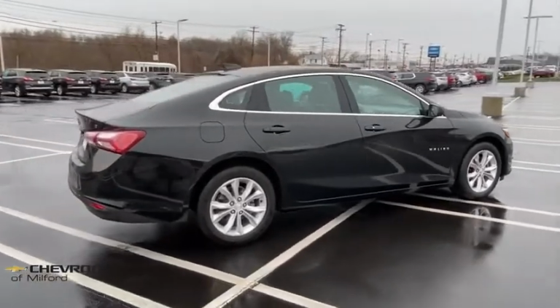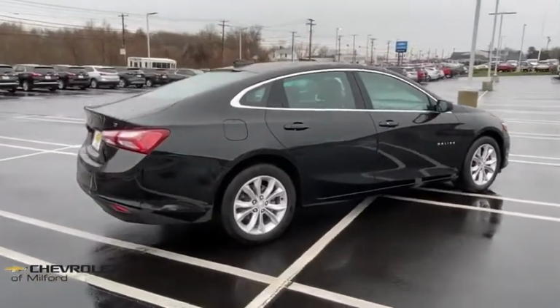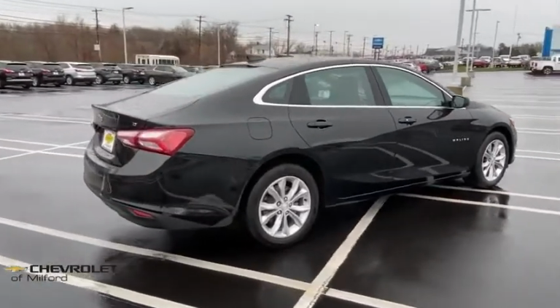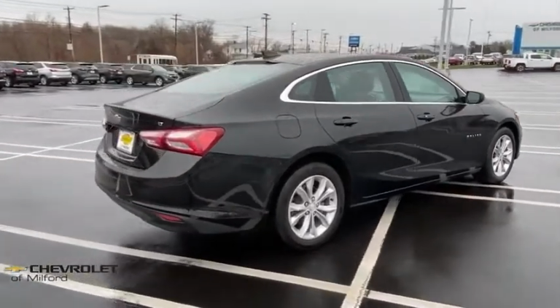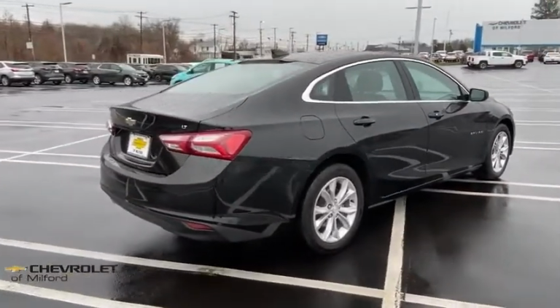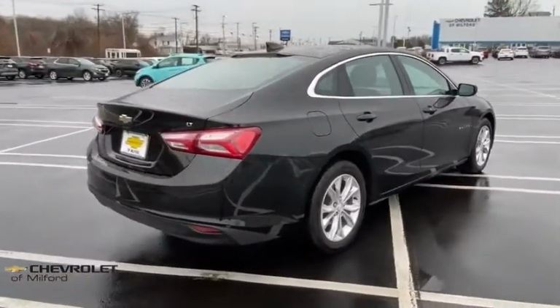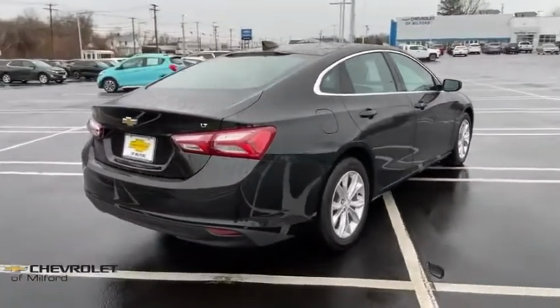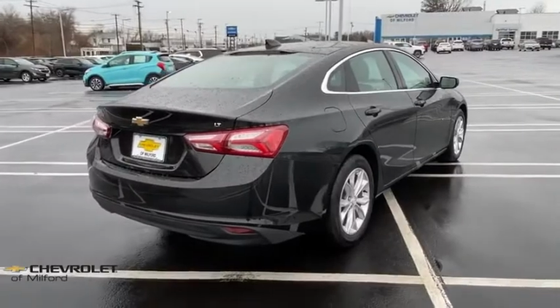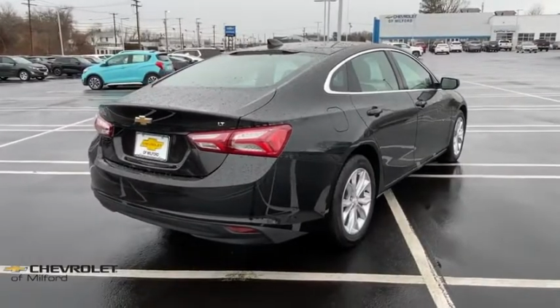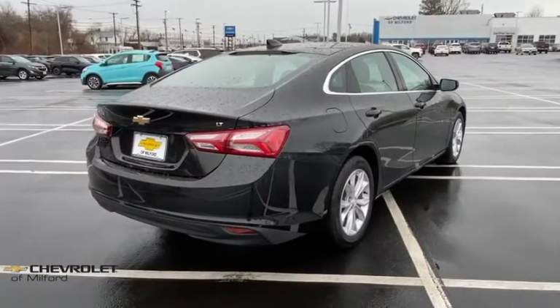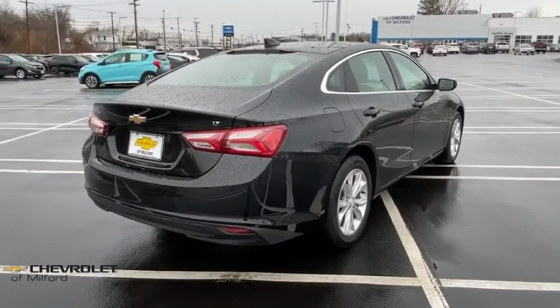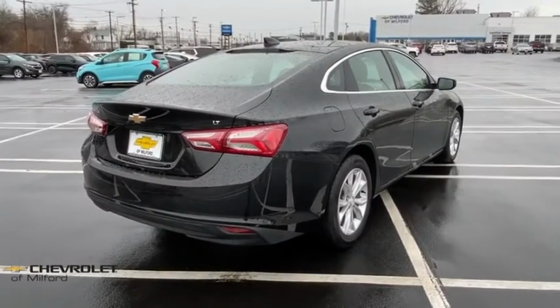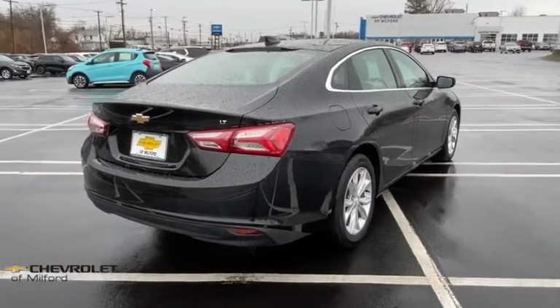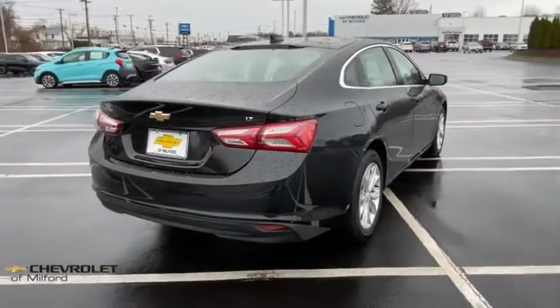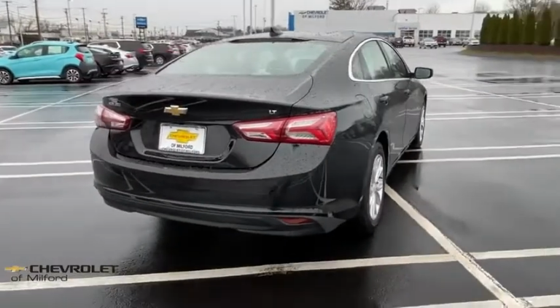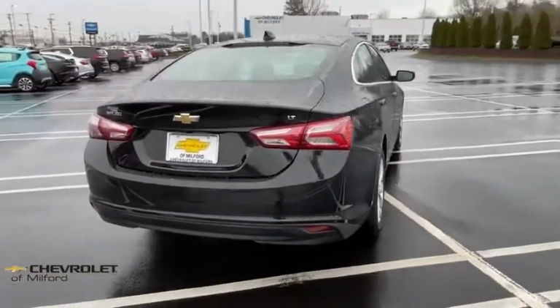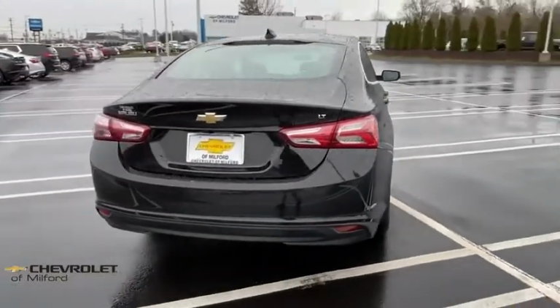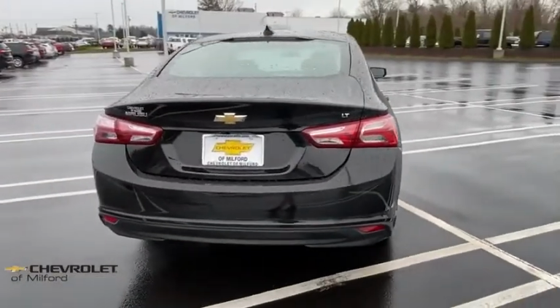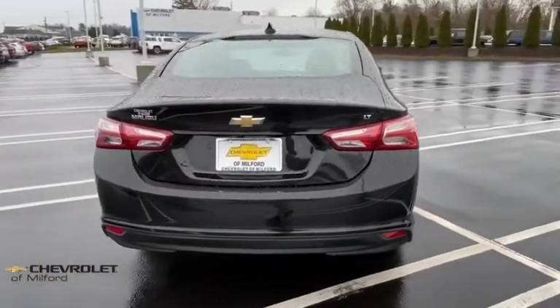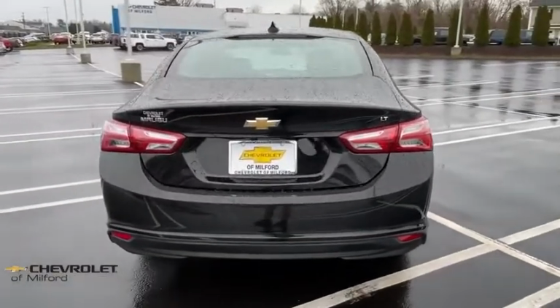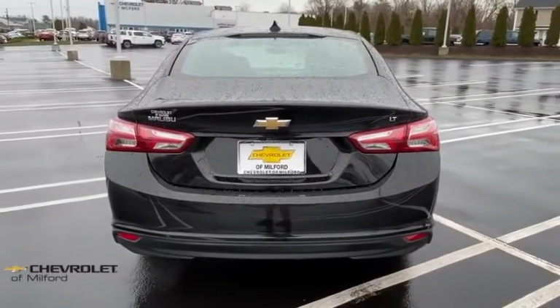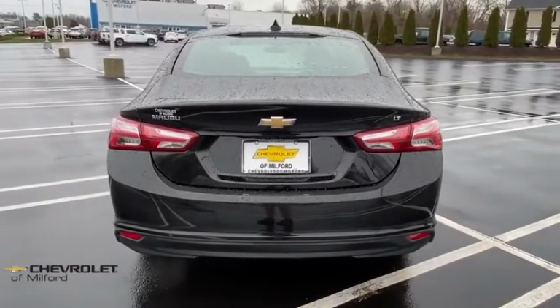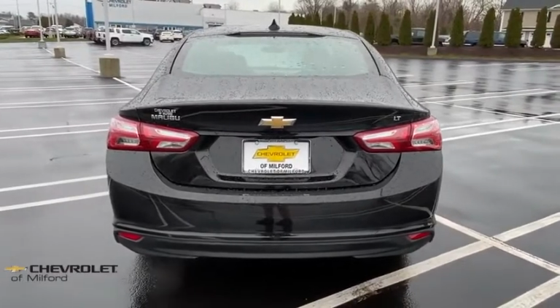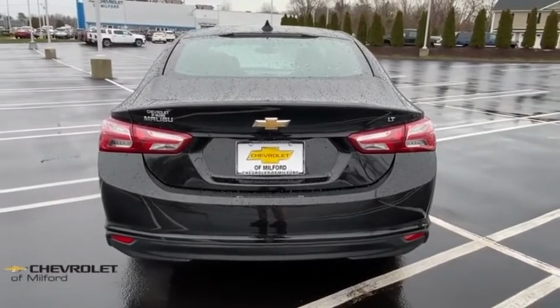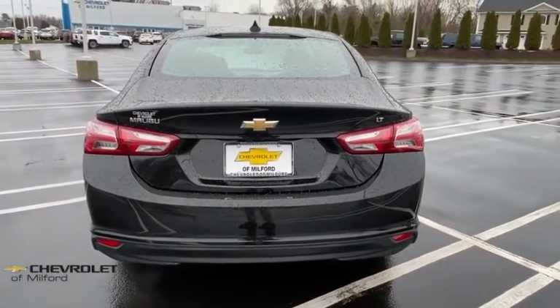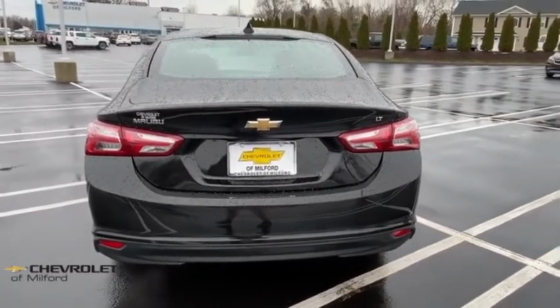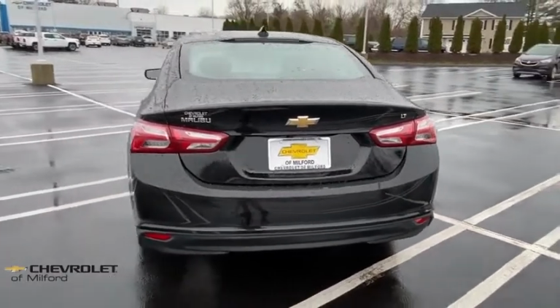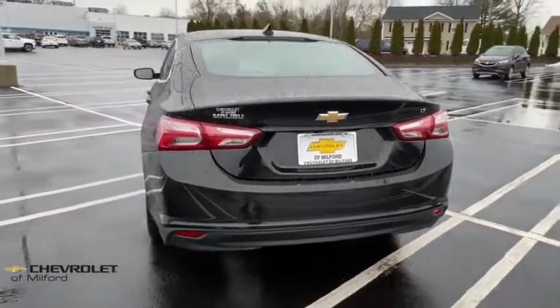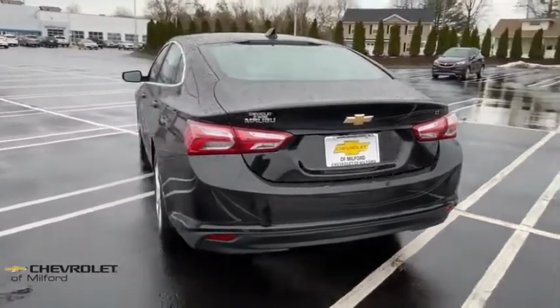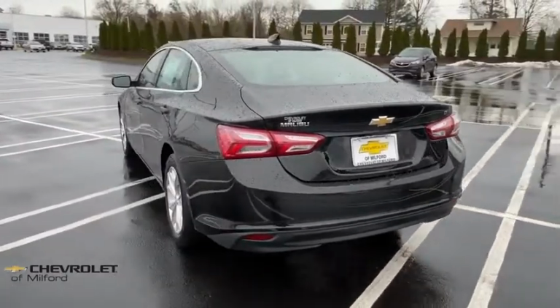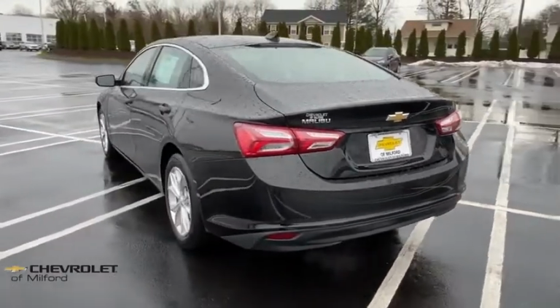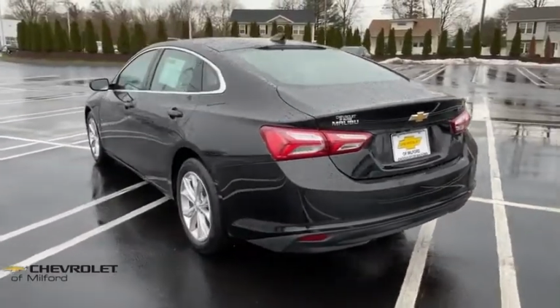Here are some of this vehicle's great options: traction control, dual airbags, power steering, four-wheel disc brakes, center armrest, heated front seats, power windows, and heated front driver and passenger seats.